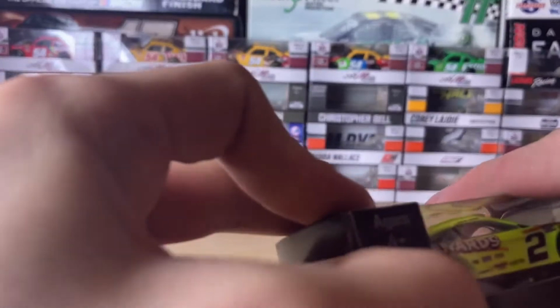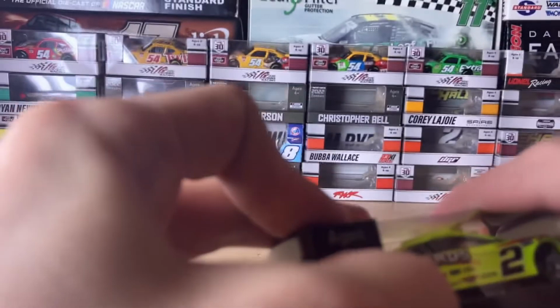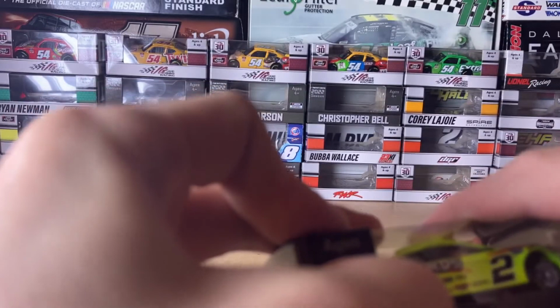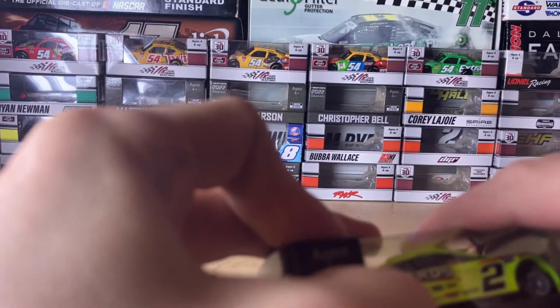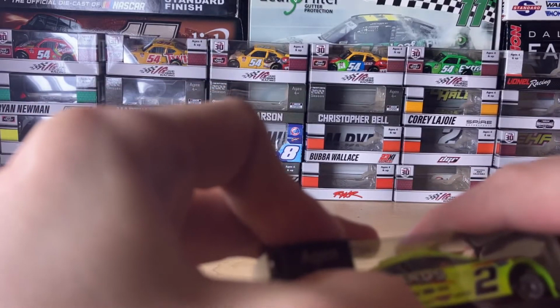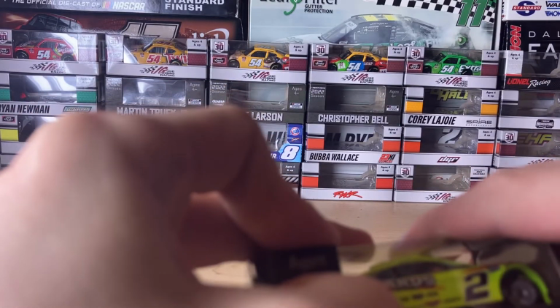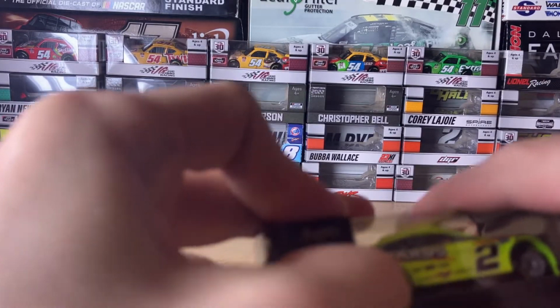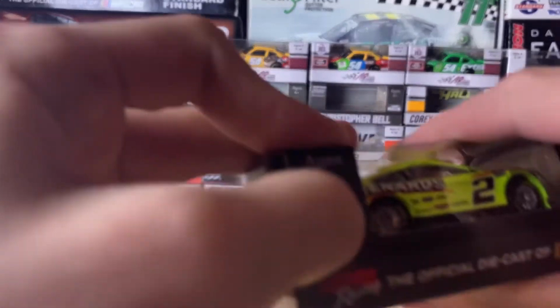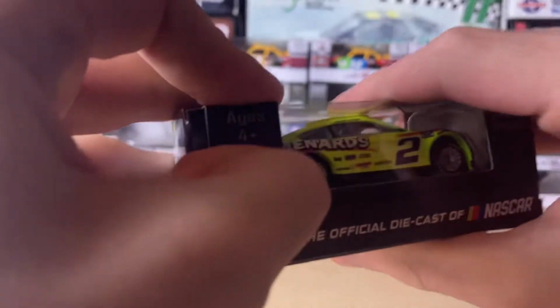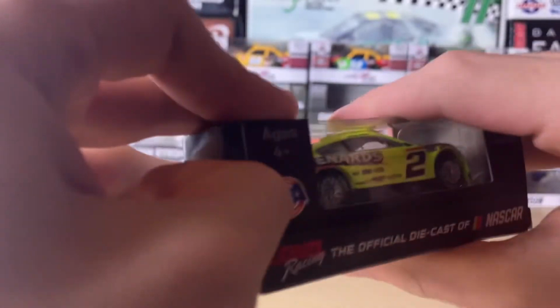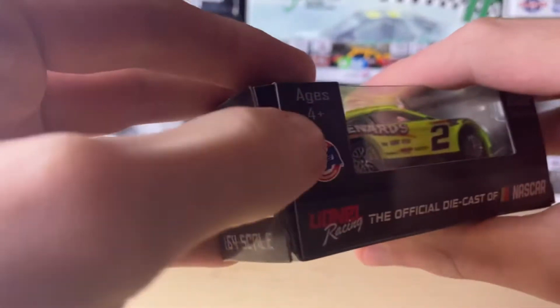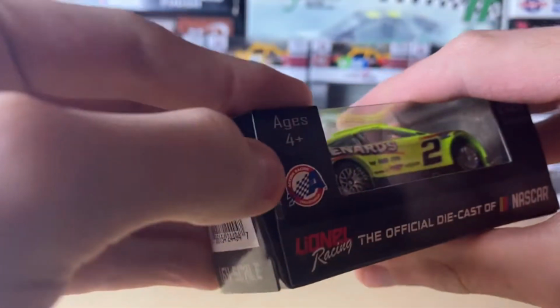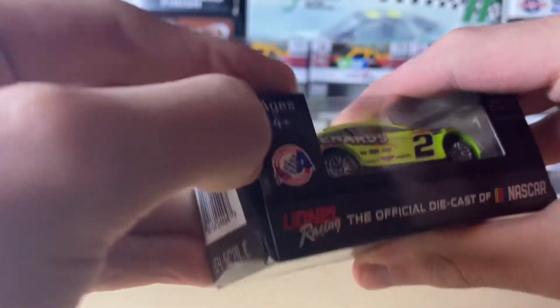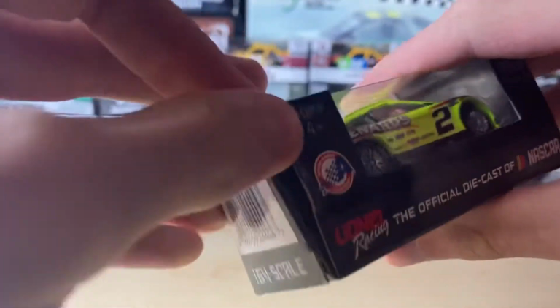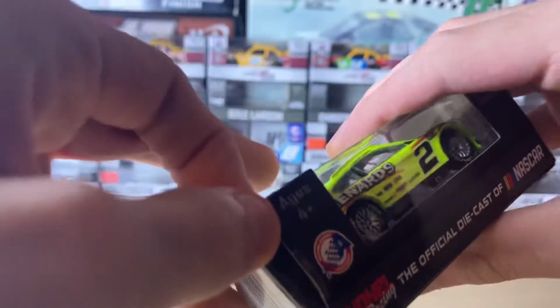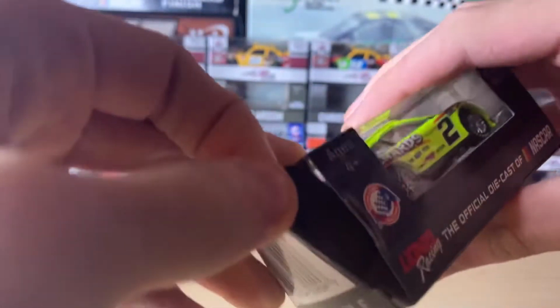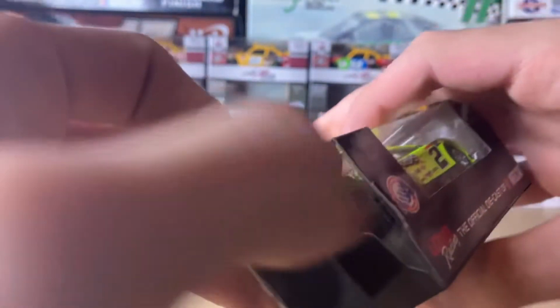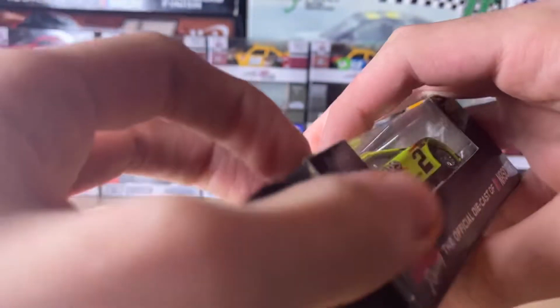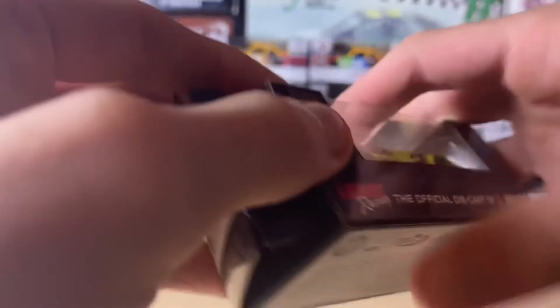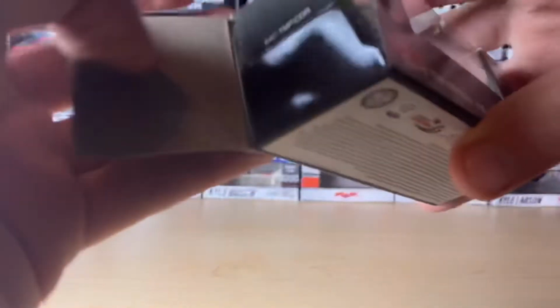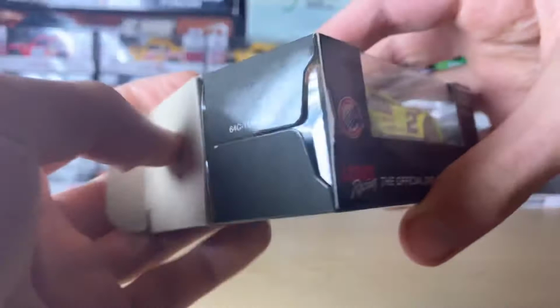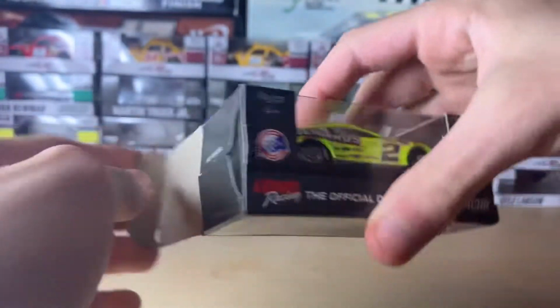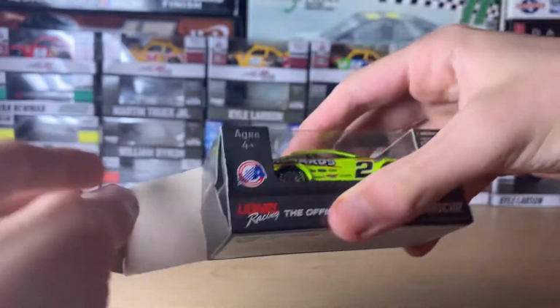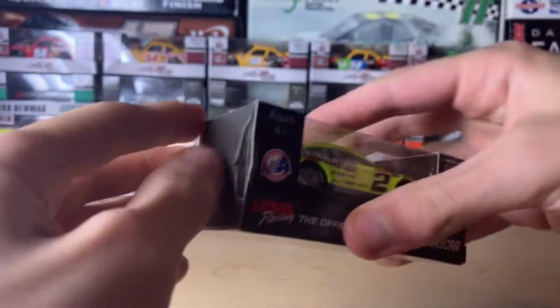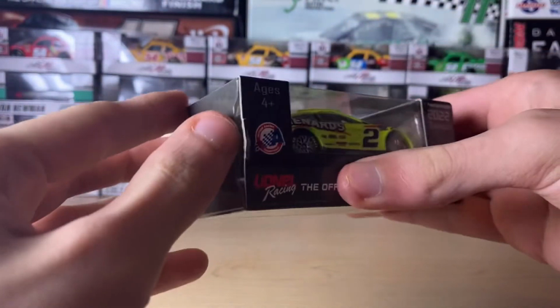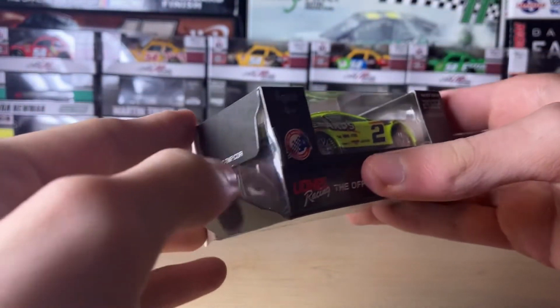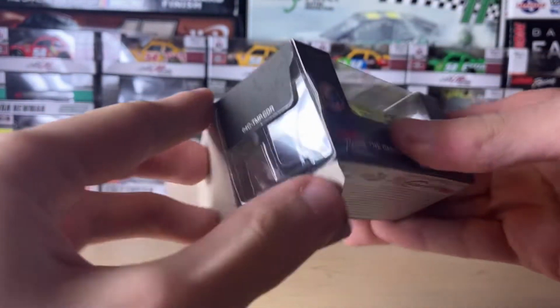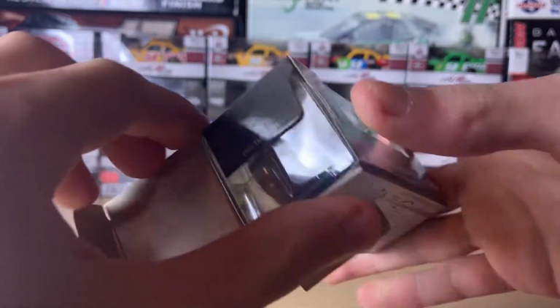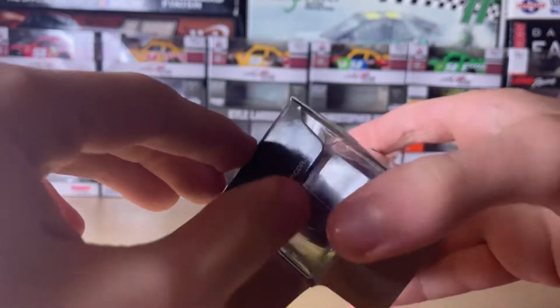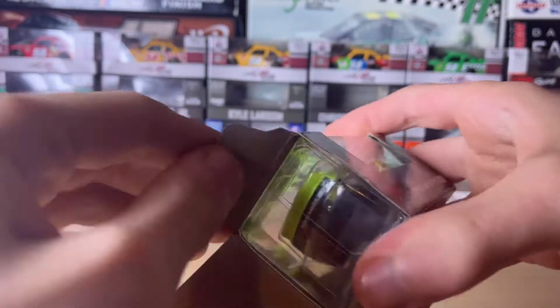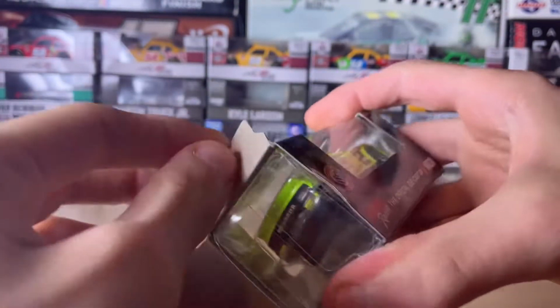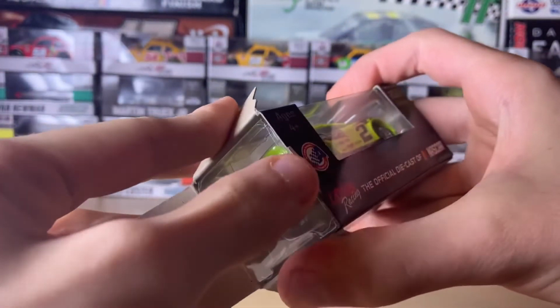Try not to rip it — I'll say this and I'll say this again, it's very easy to rip these boxes. Take for example the Harrison Merton box, it's over there on the far left.